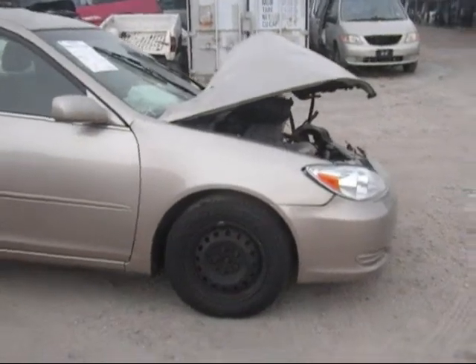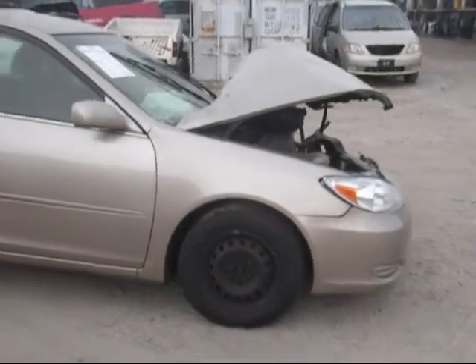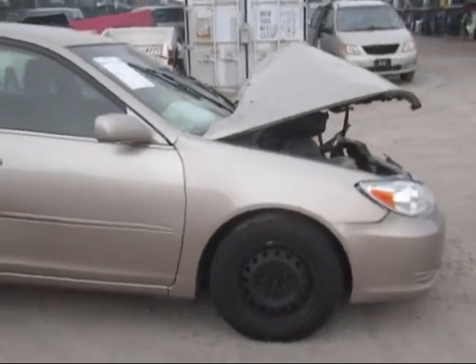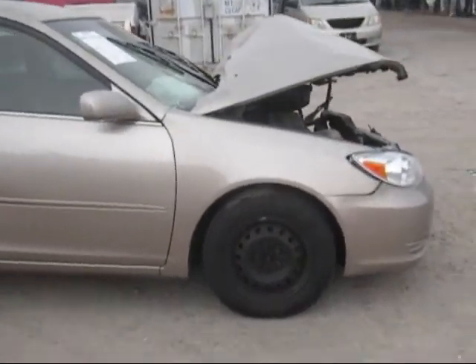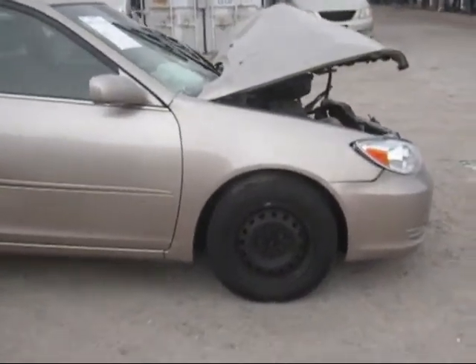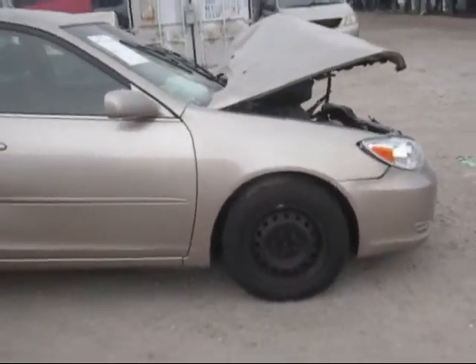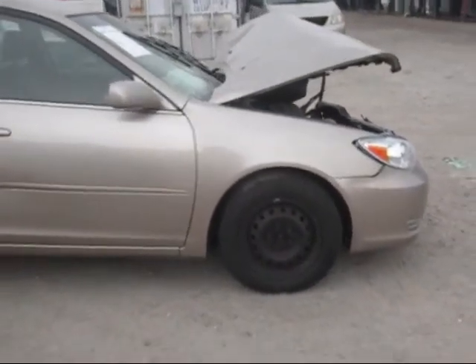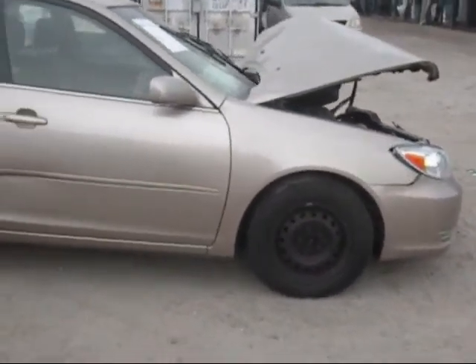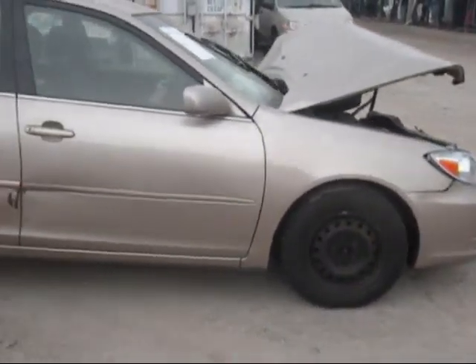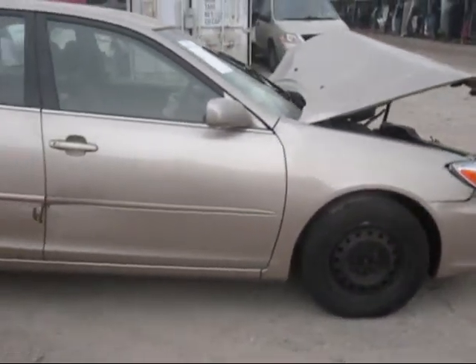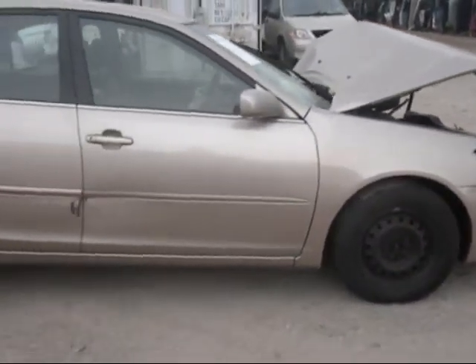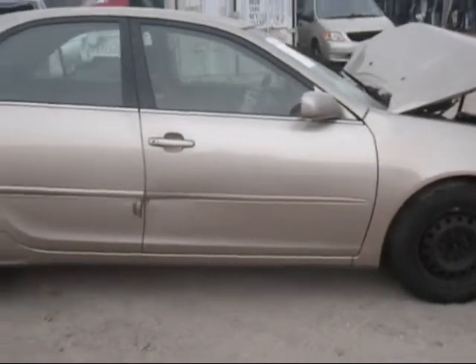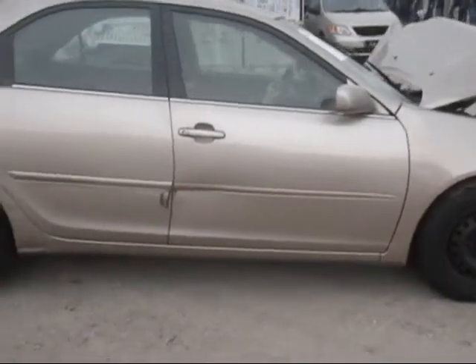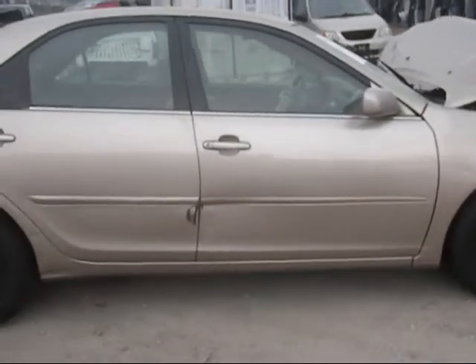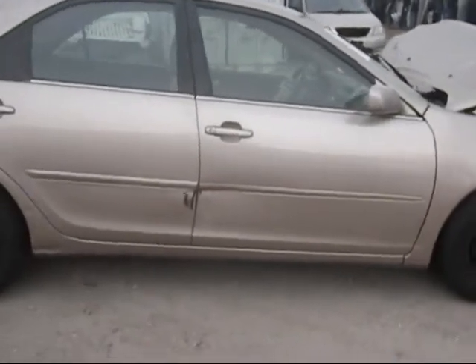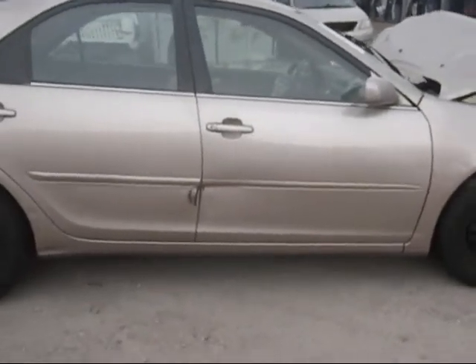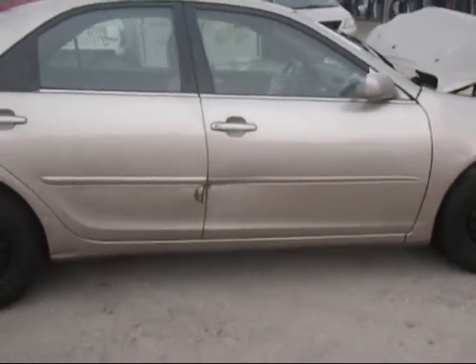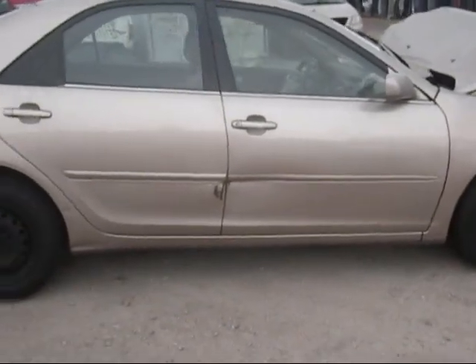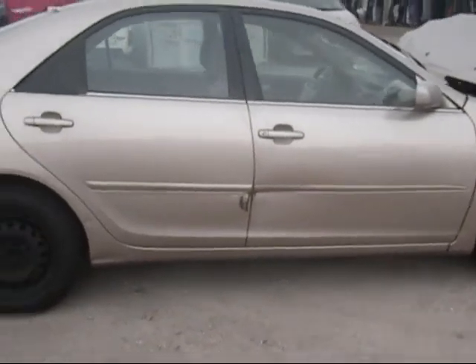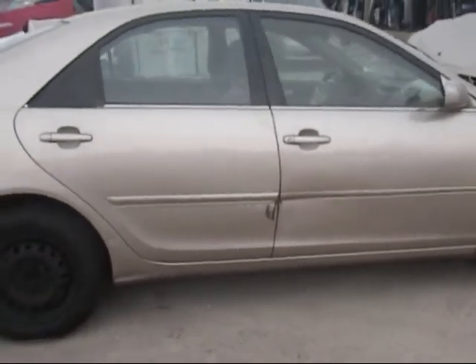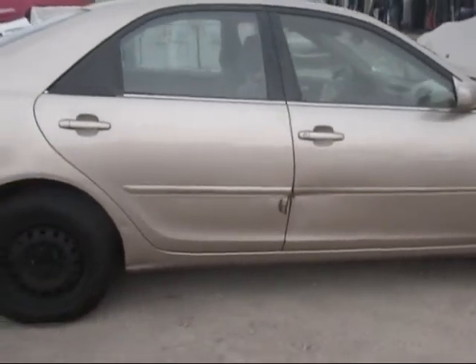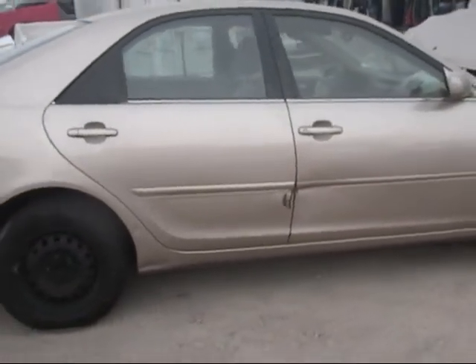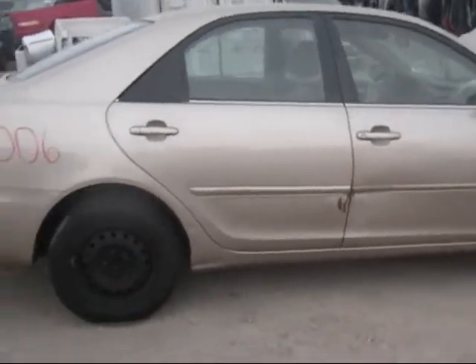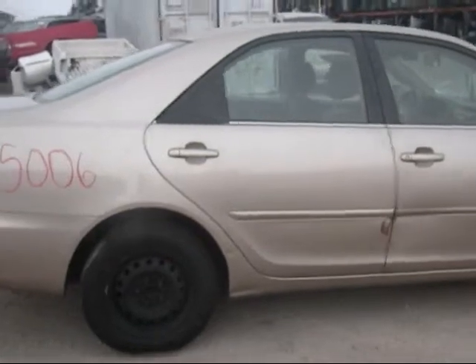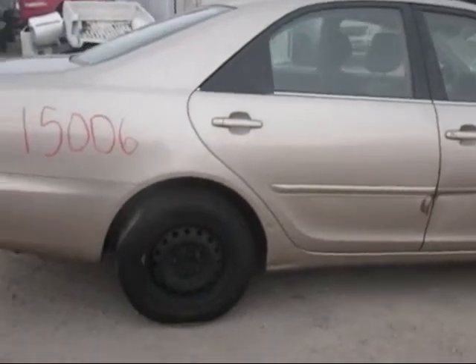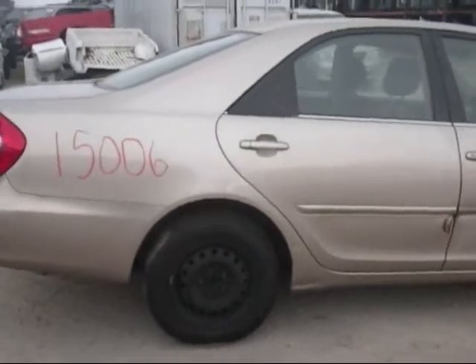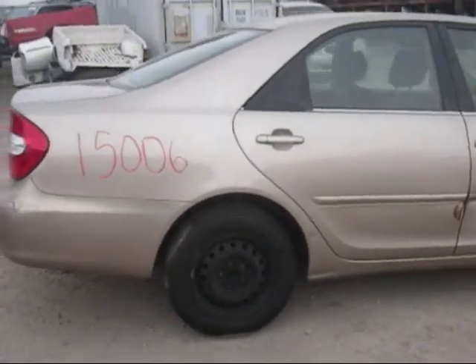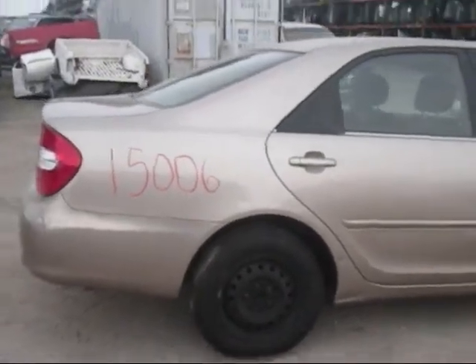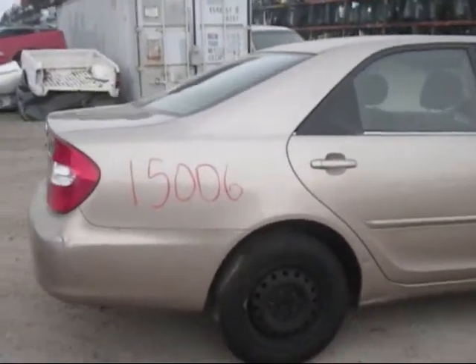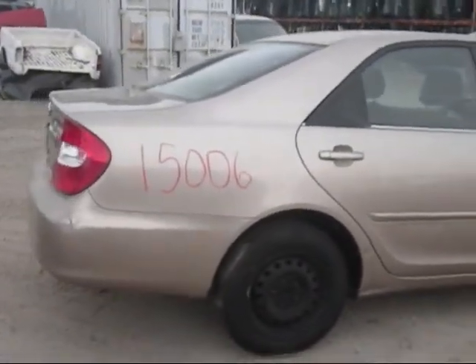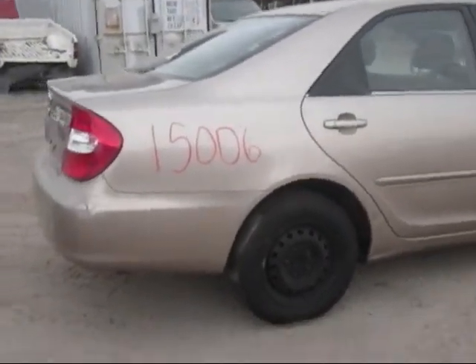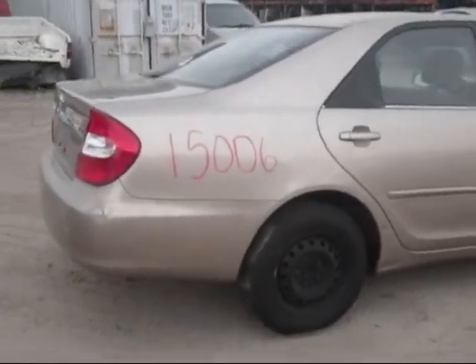The passenger side headlight is good, passenger side fender is good. Both passenger side front and rear doors are rusting out — no good. The passenger side quarter is in good condition.